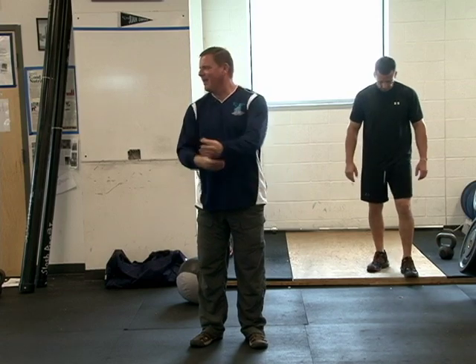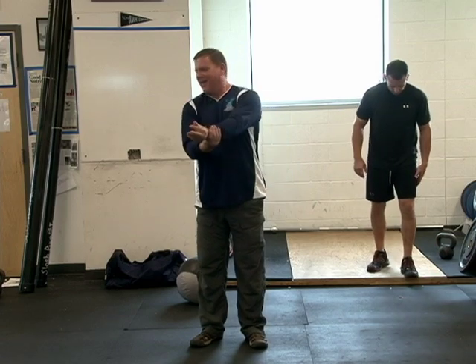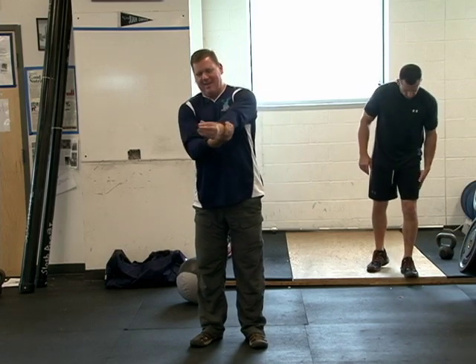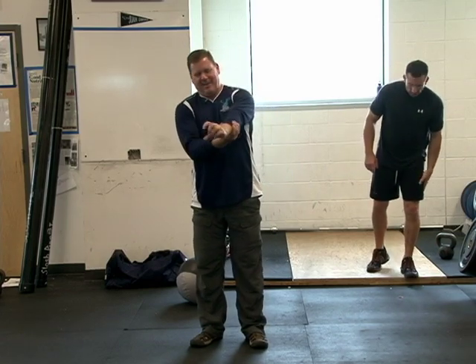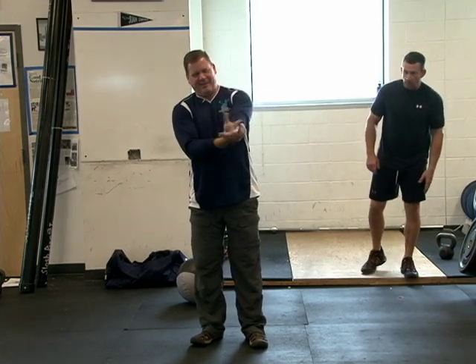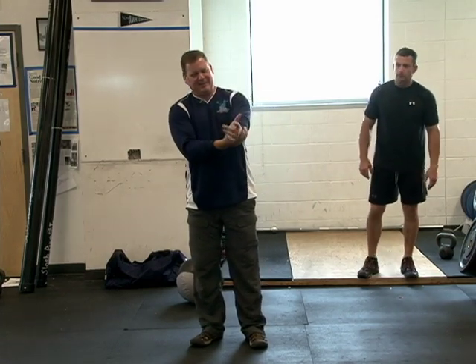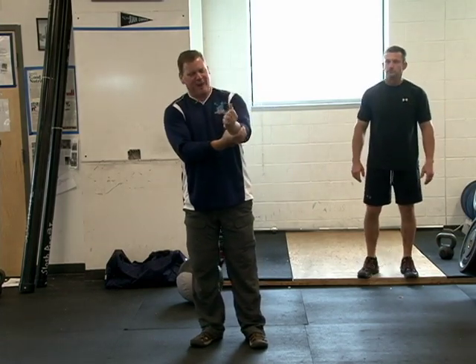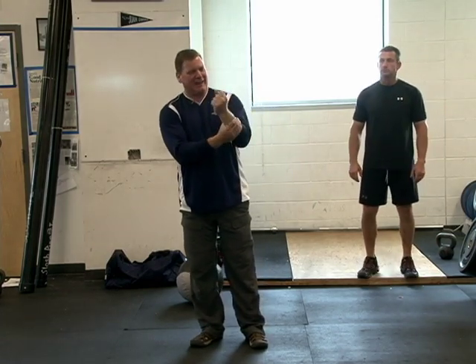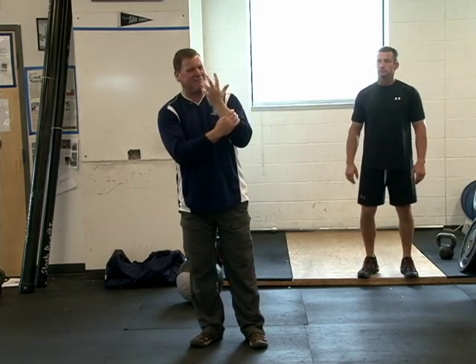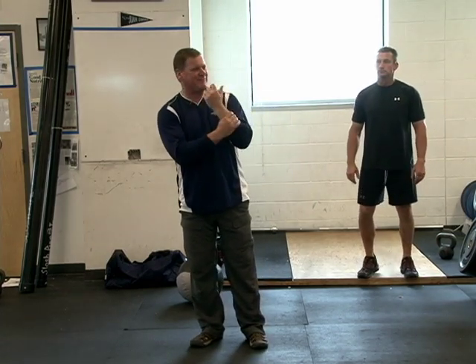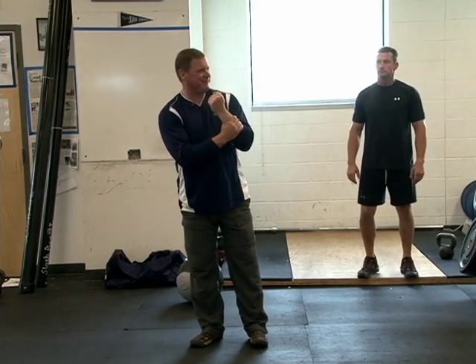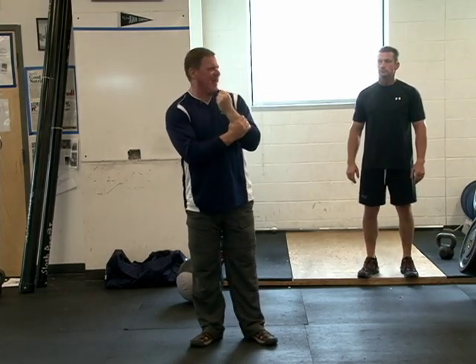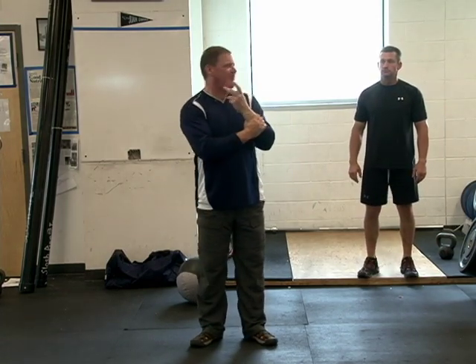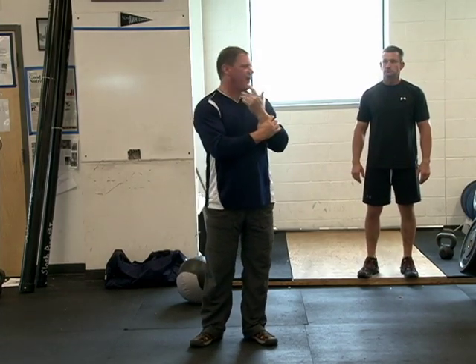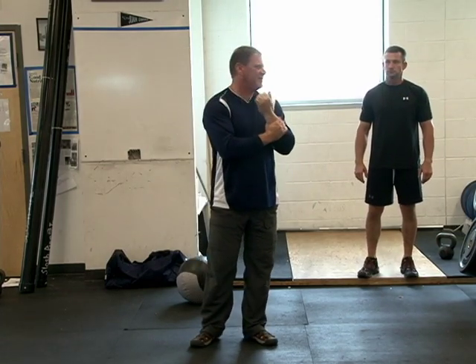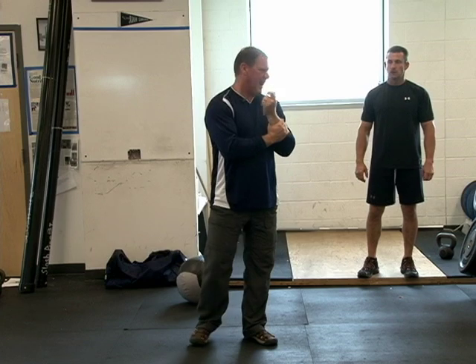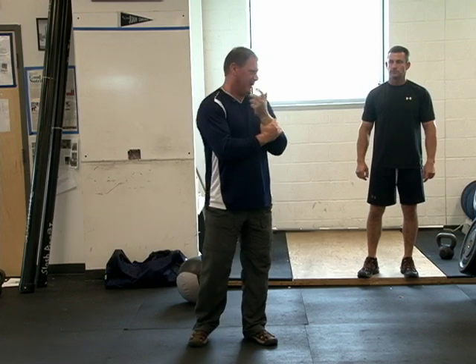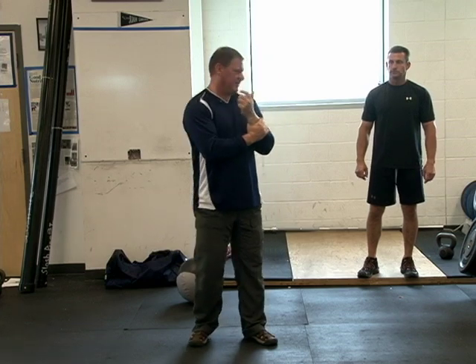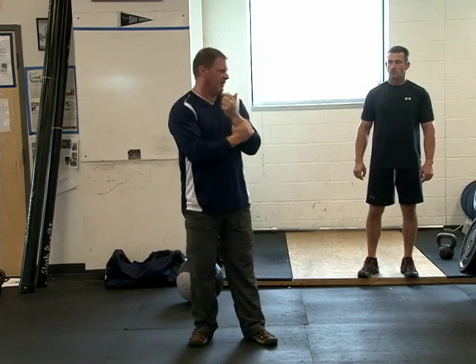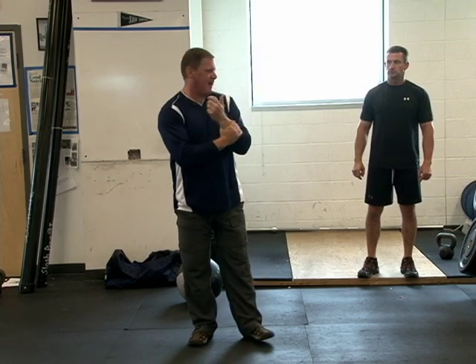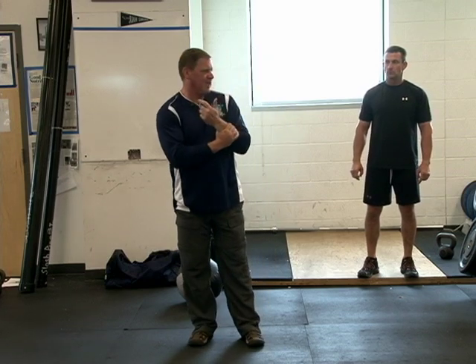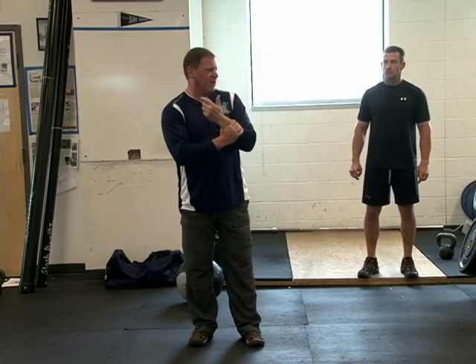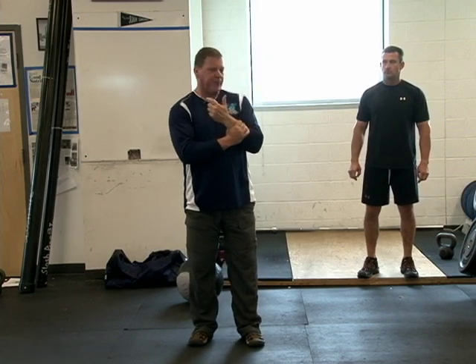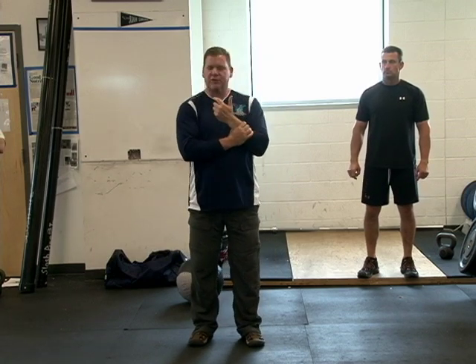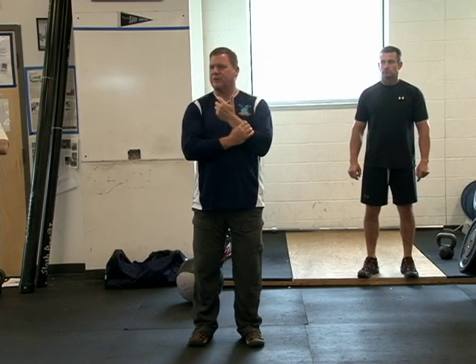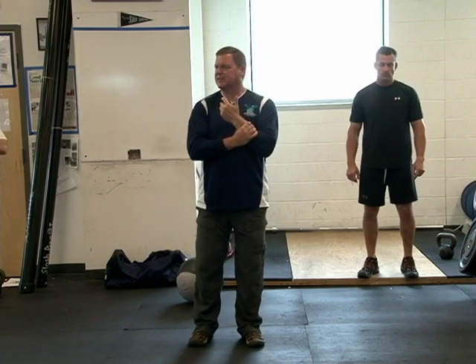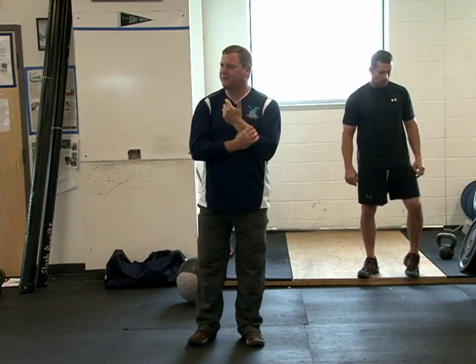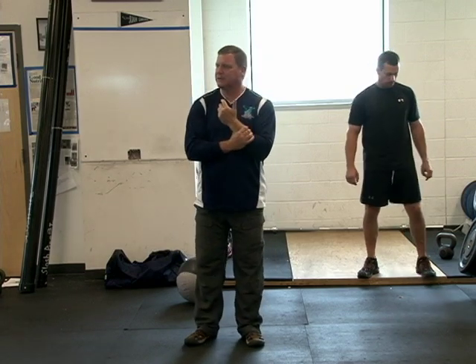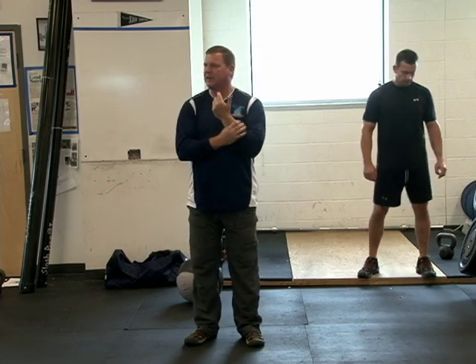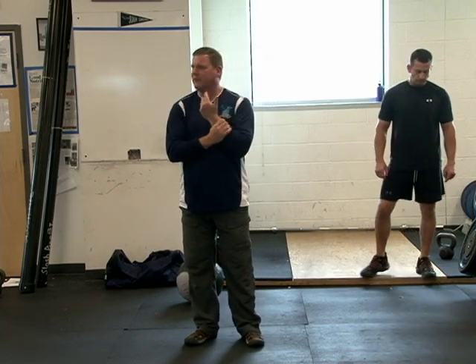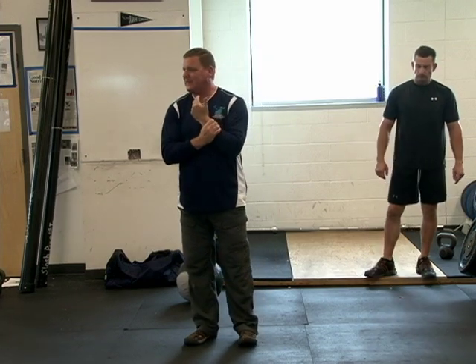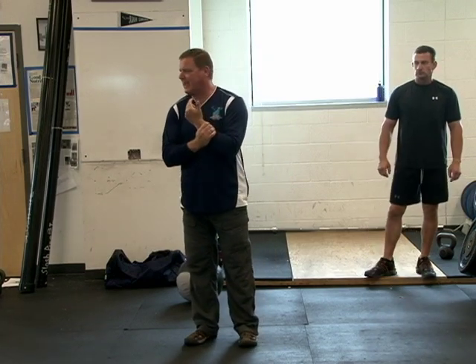At a state weightlifting meet, I broke my wrist in eight pieces. The first surgery was successful, and I was told I'd never lift weights again.